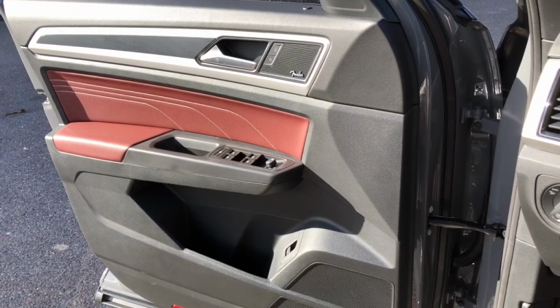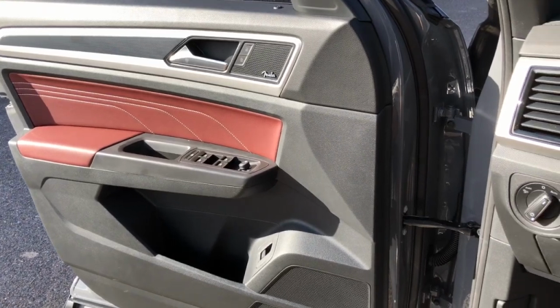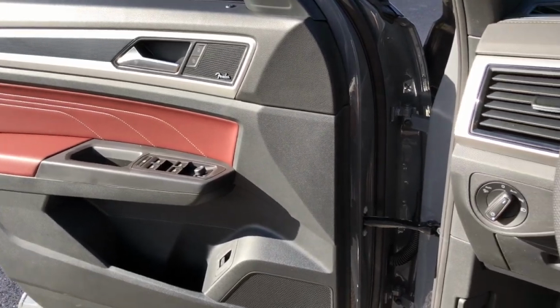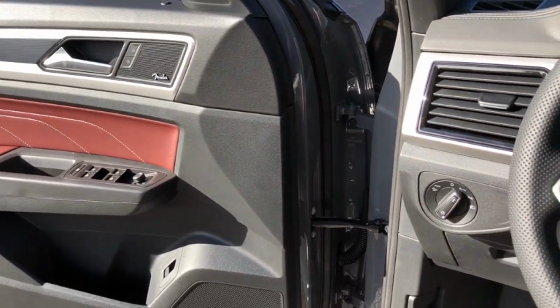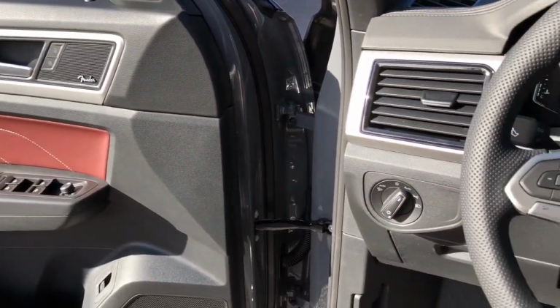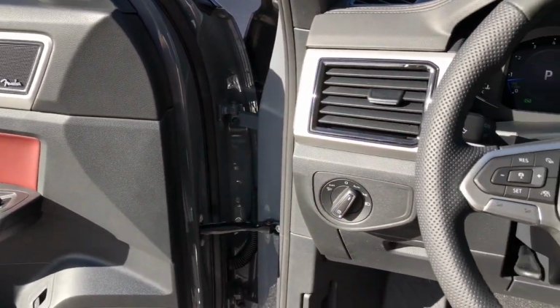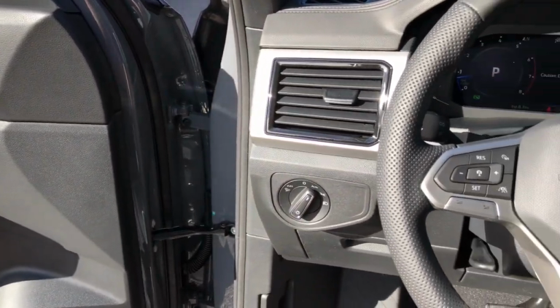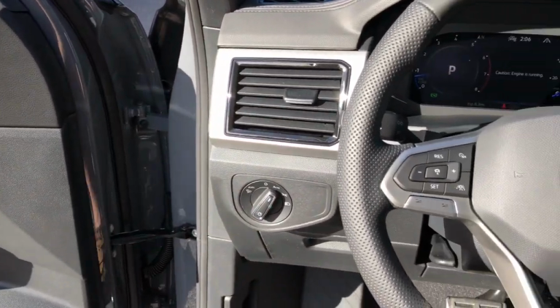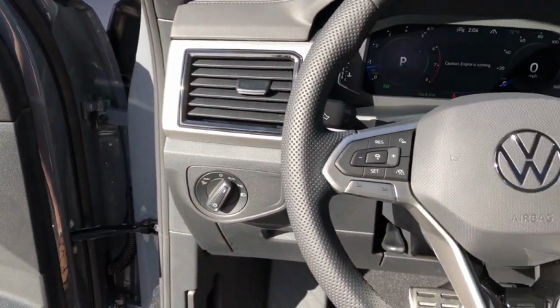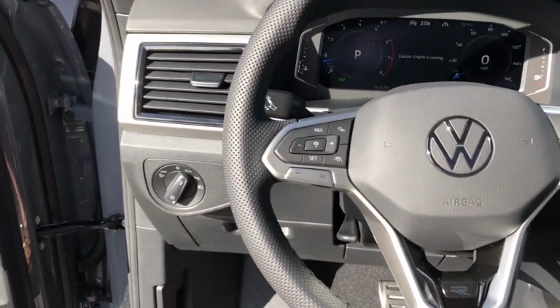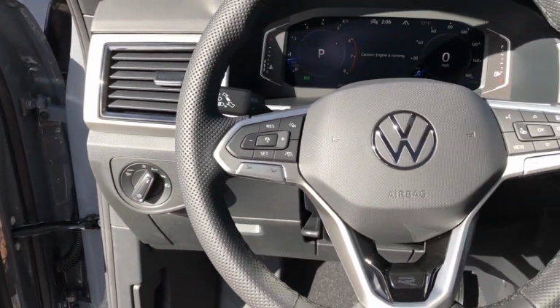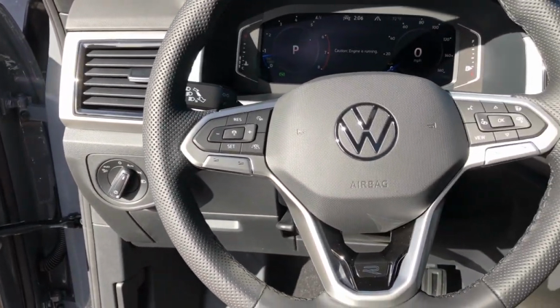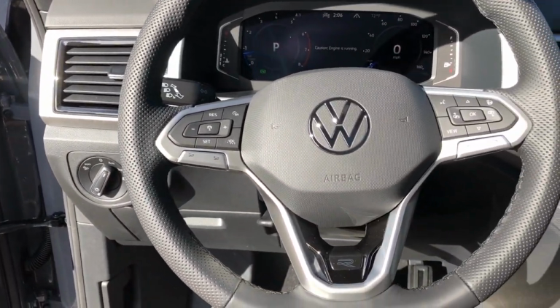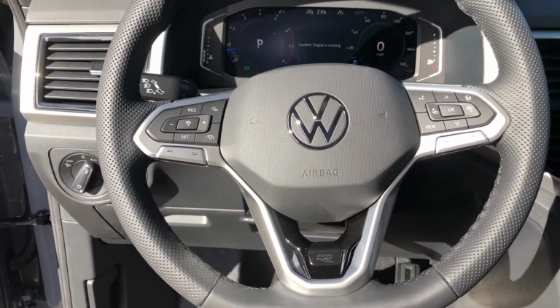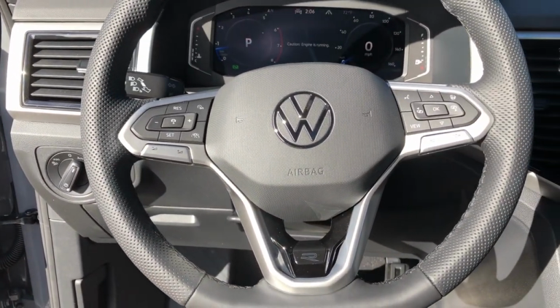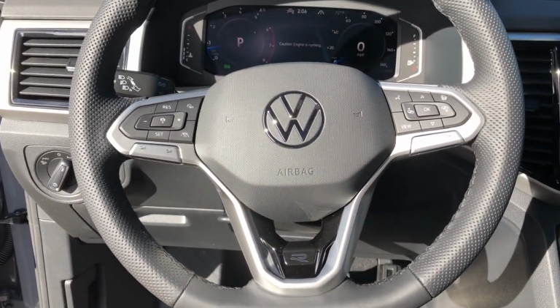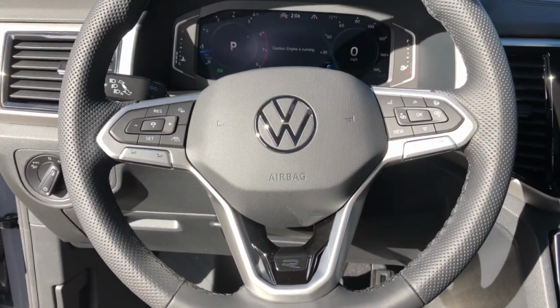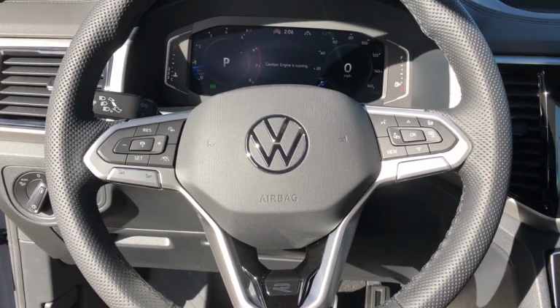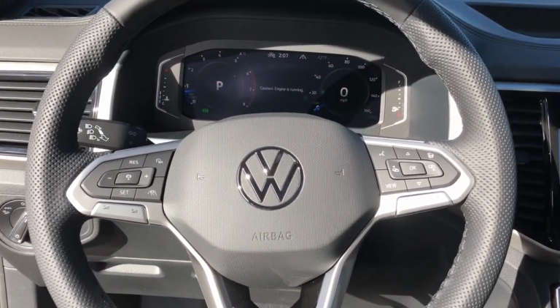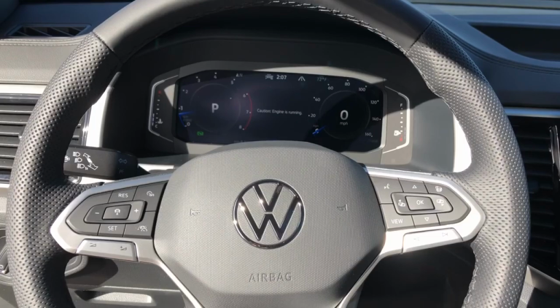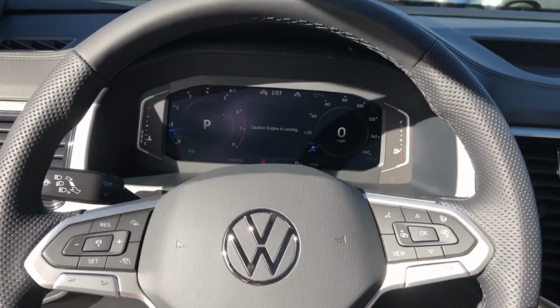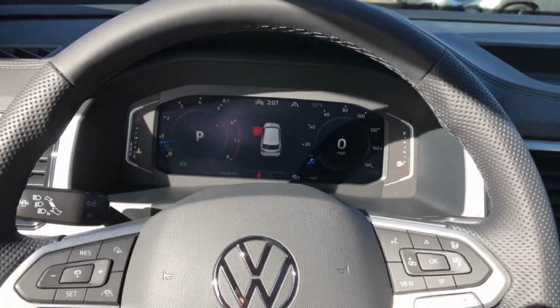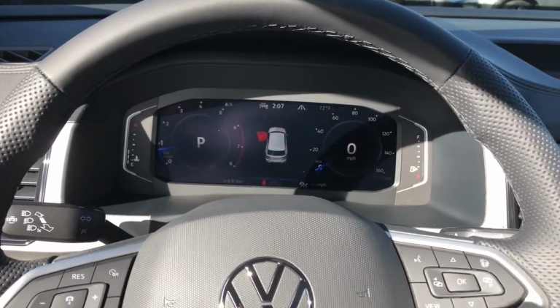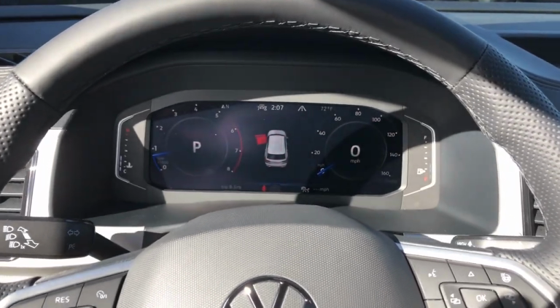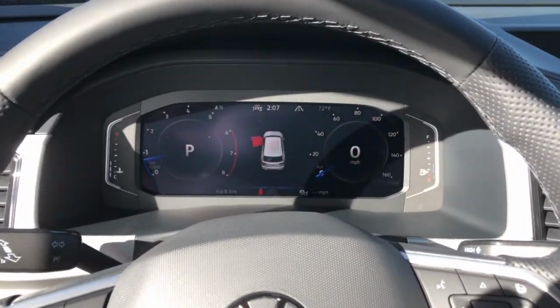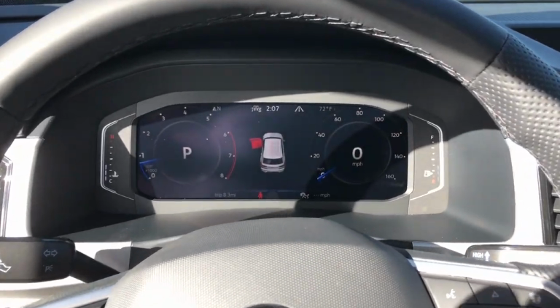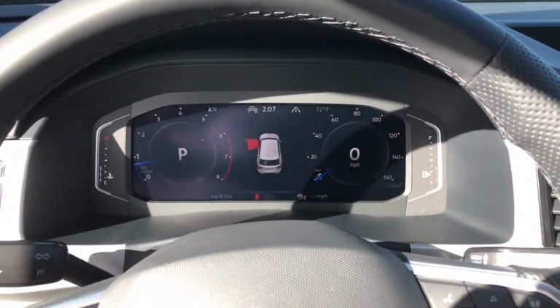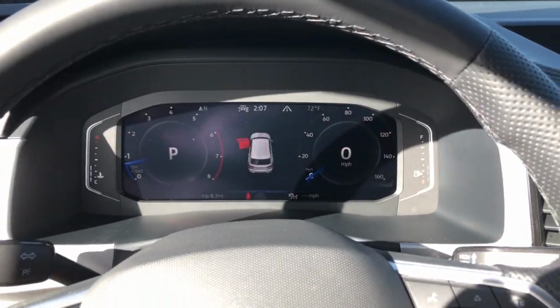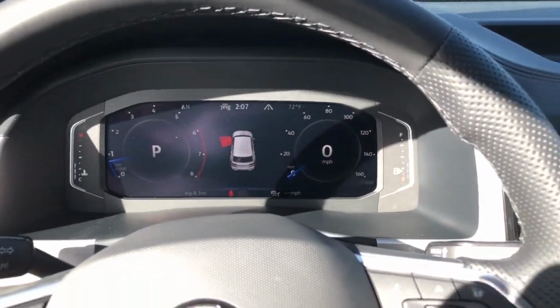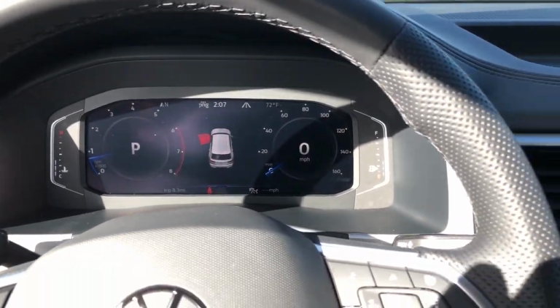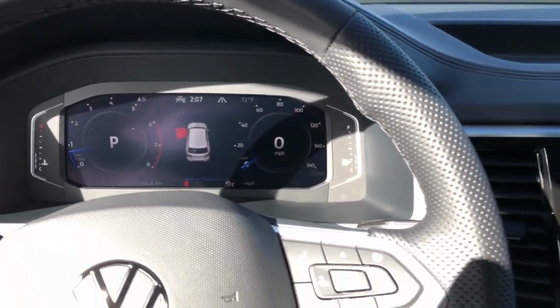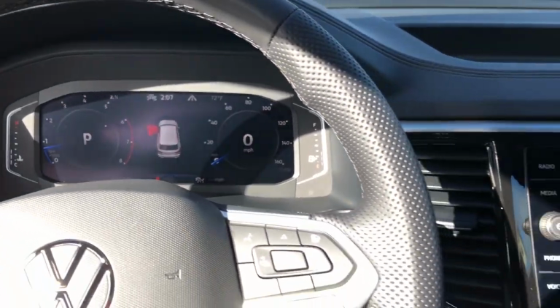Punch up your daily drive in this muscular Atlas Cross Sport. Come in for a fun and easy test drive. Our team will make it the best part of your day.